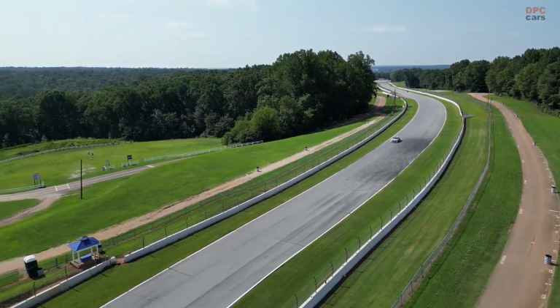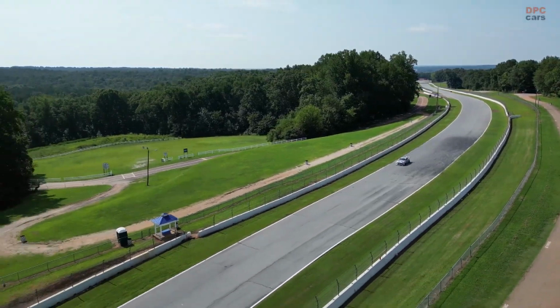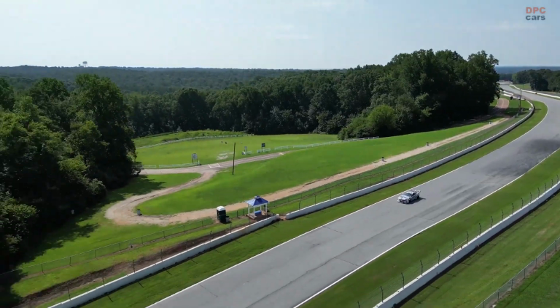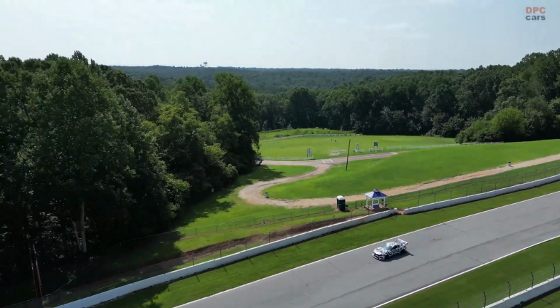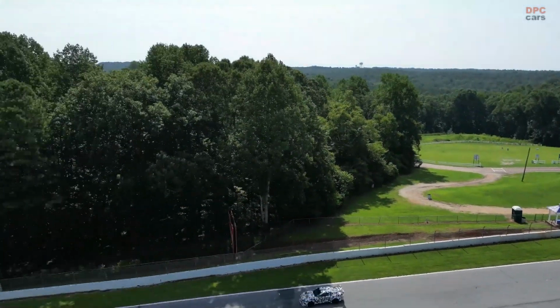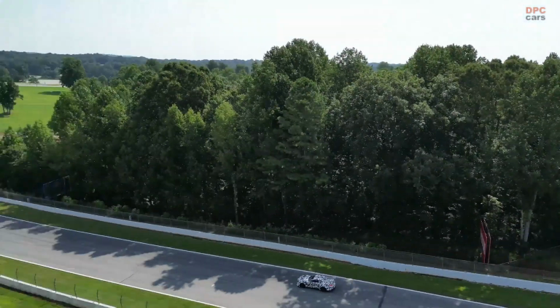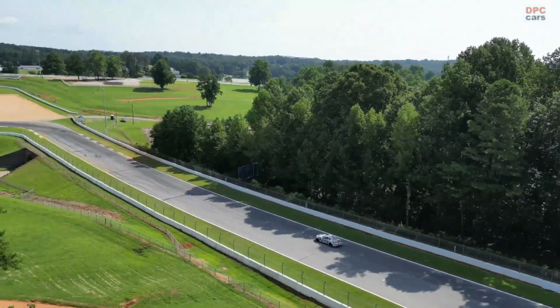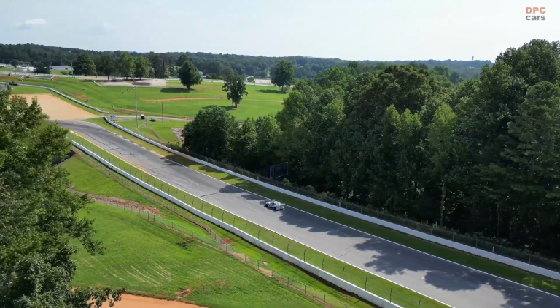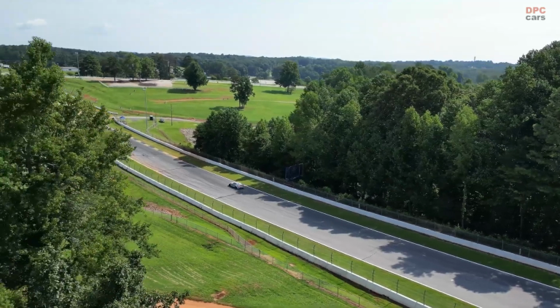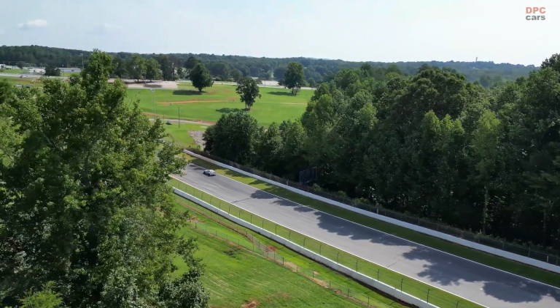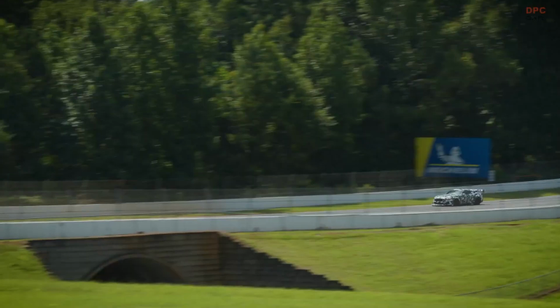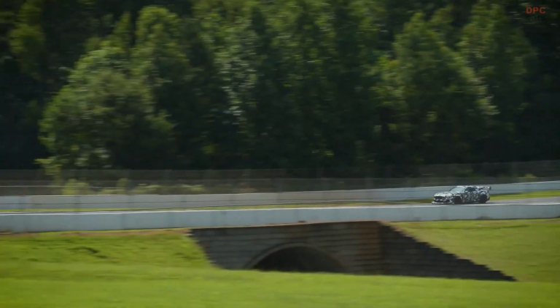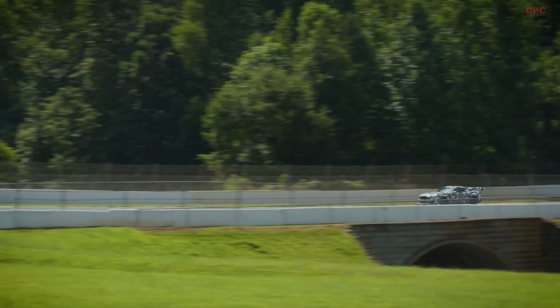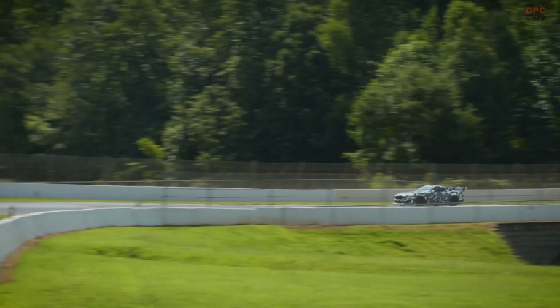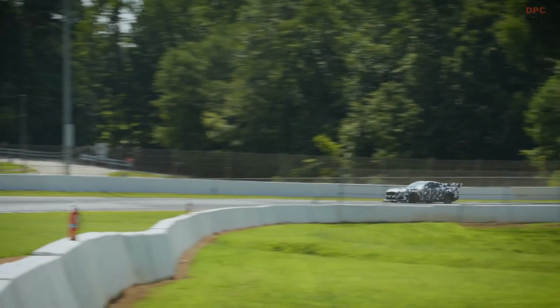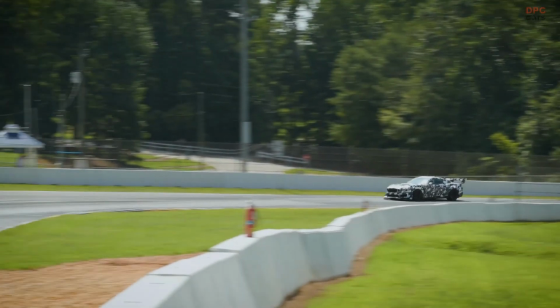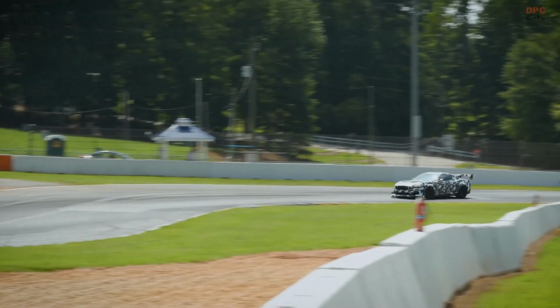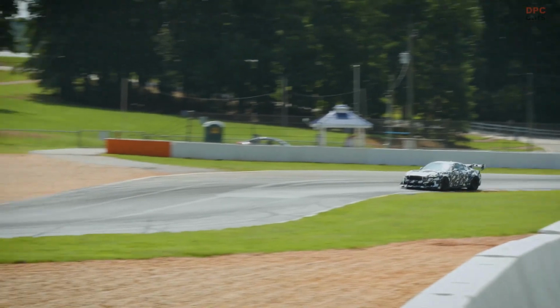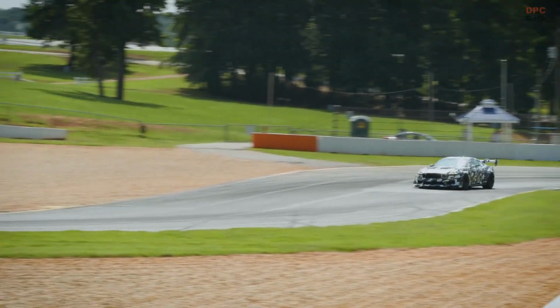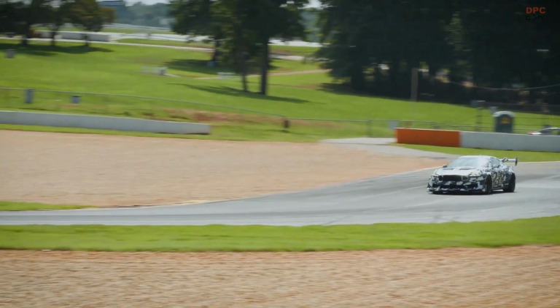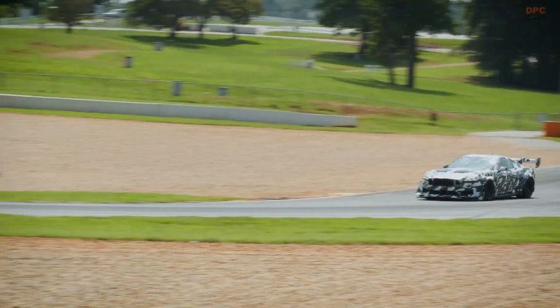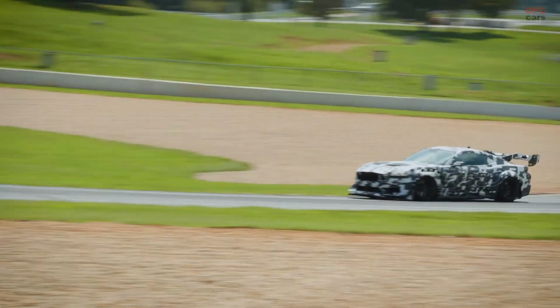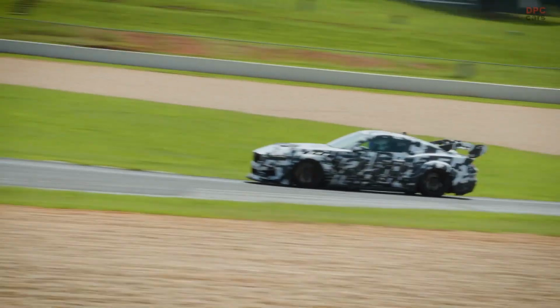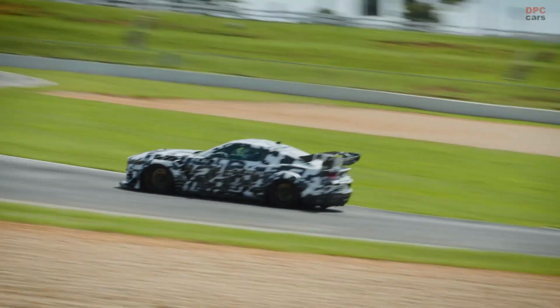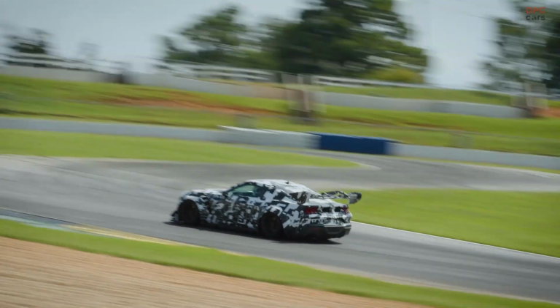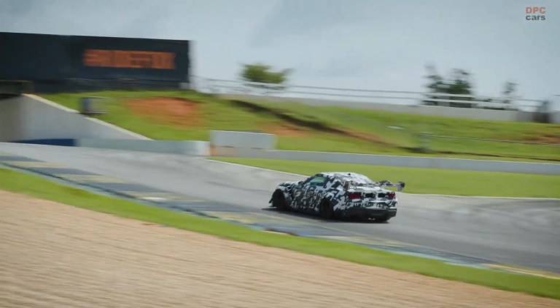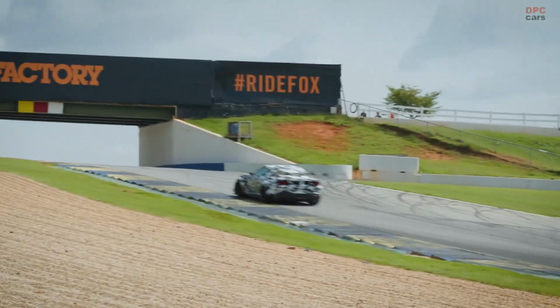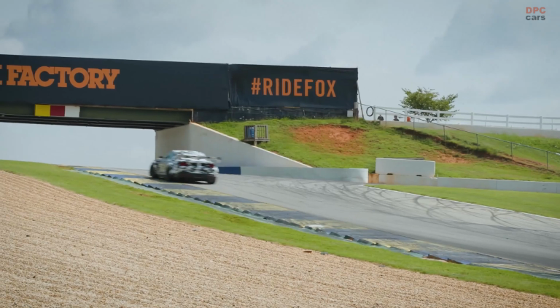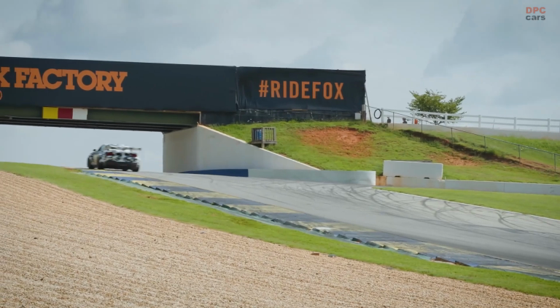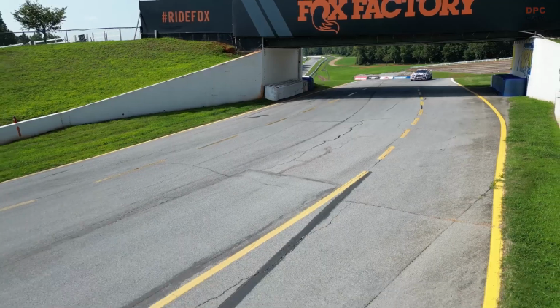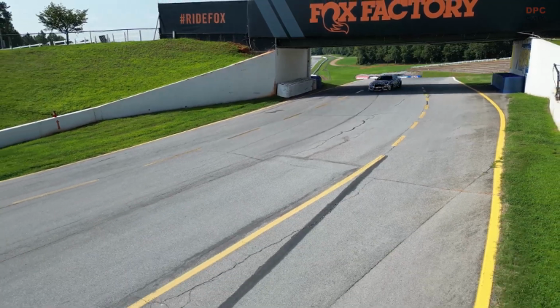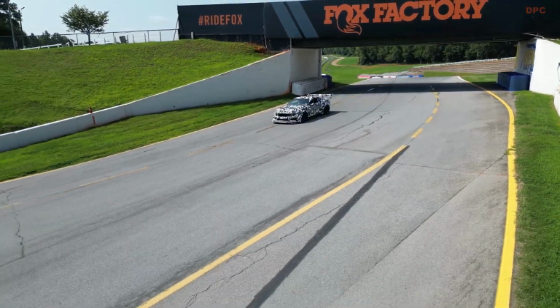The dampers continuously adapt based on the drive mode, road surface, and driver inputs to maximize the Michelin tire's contact with the road. Each damper has two springs, and when driving on the street, they work together to allow a comfortable ride.